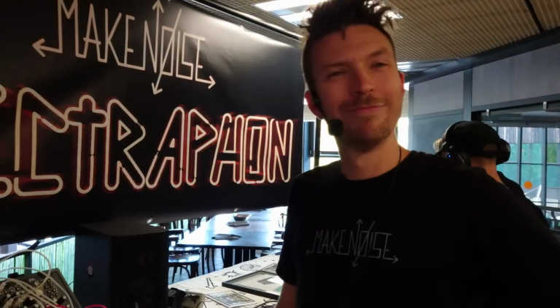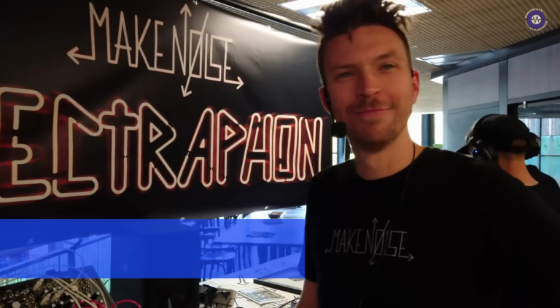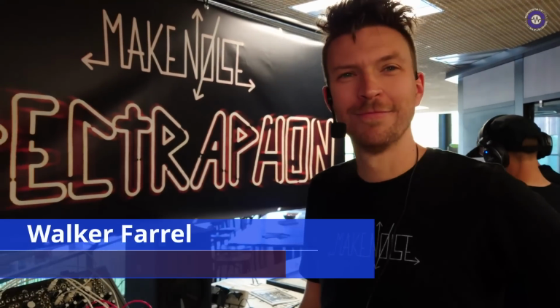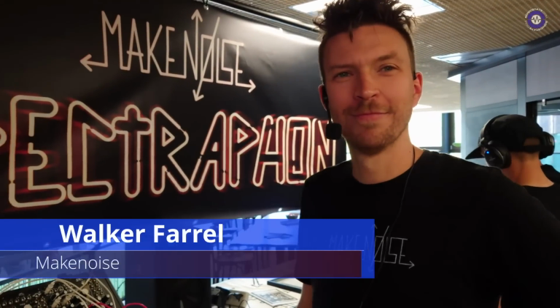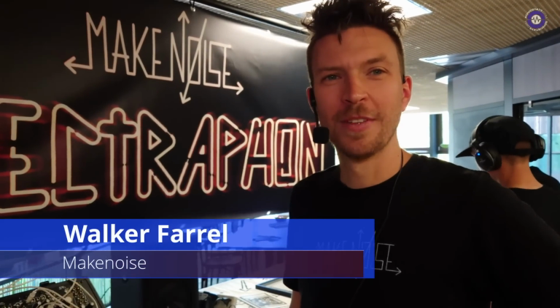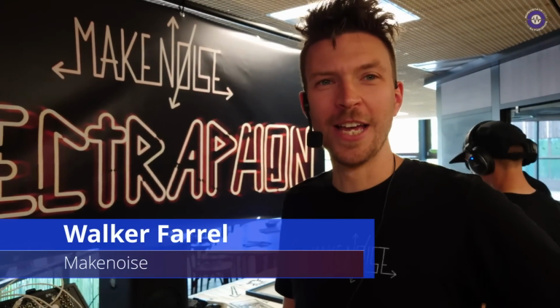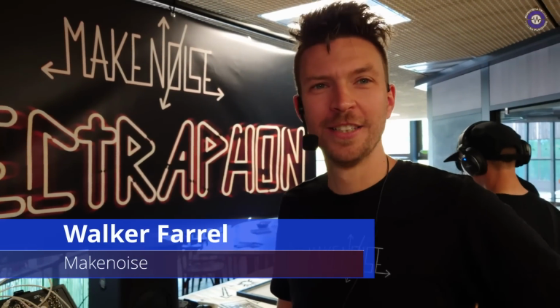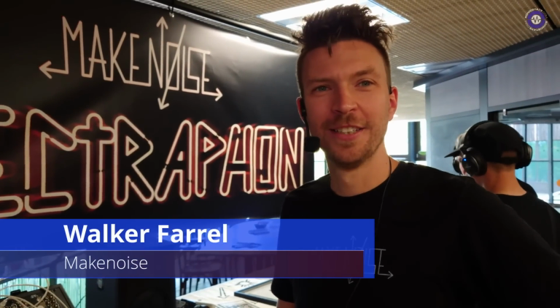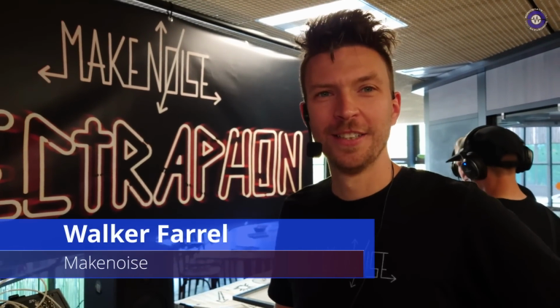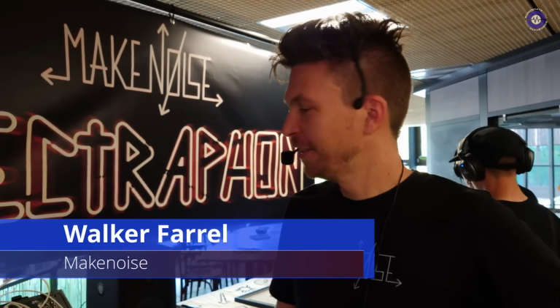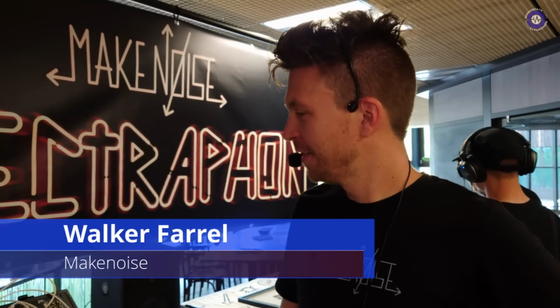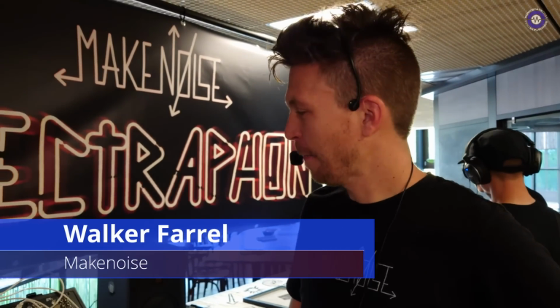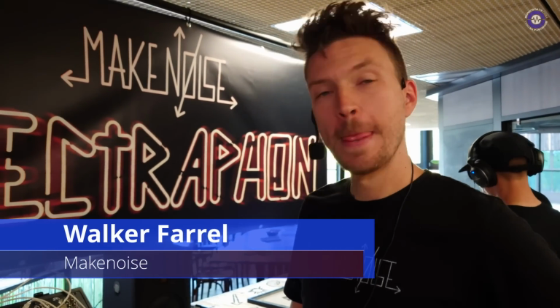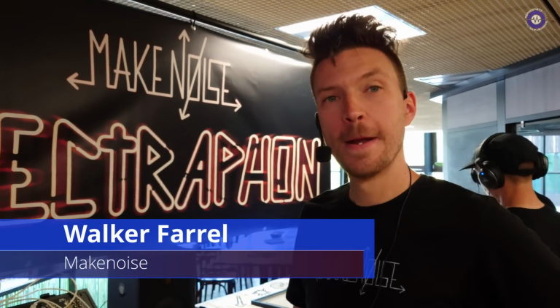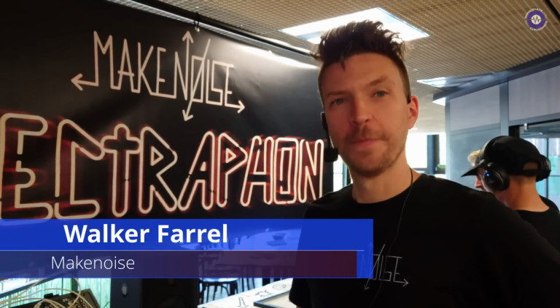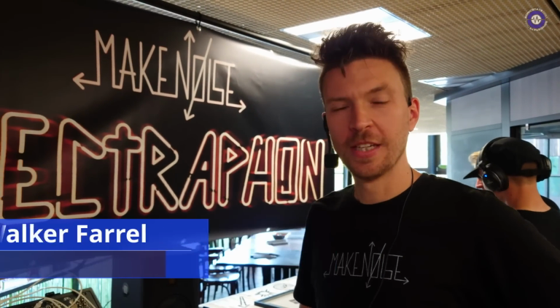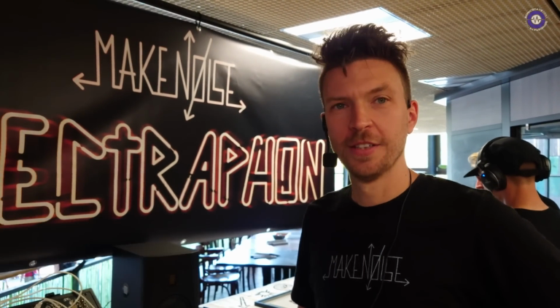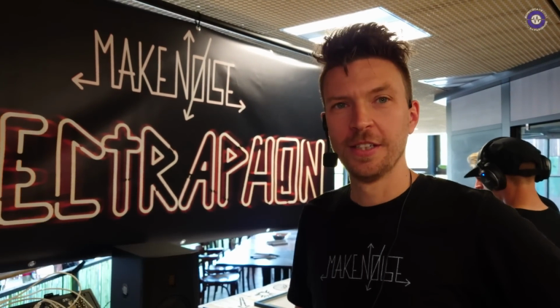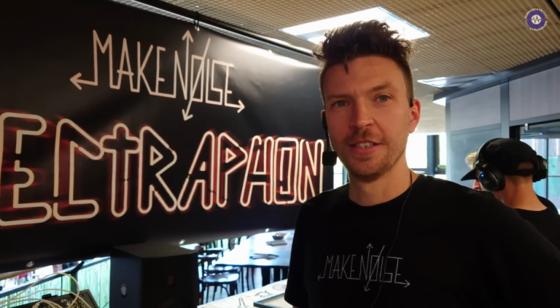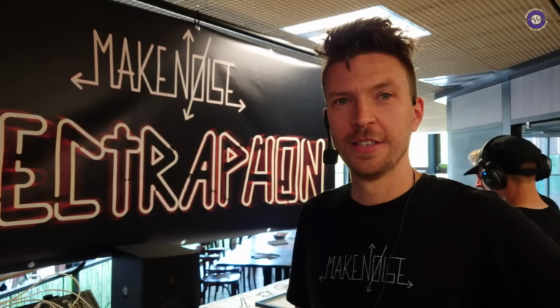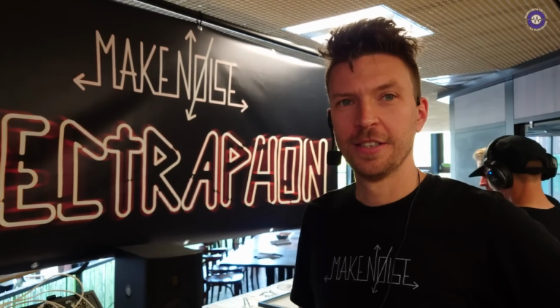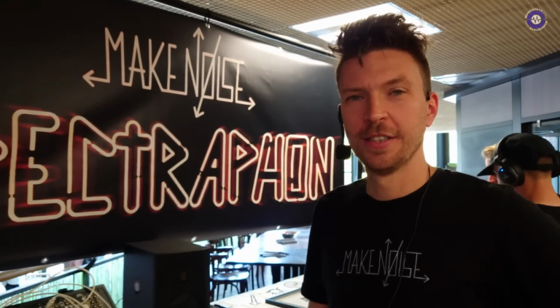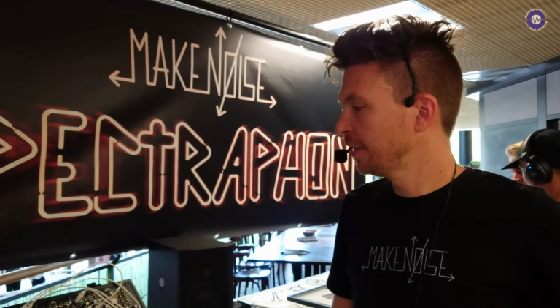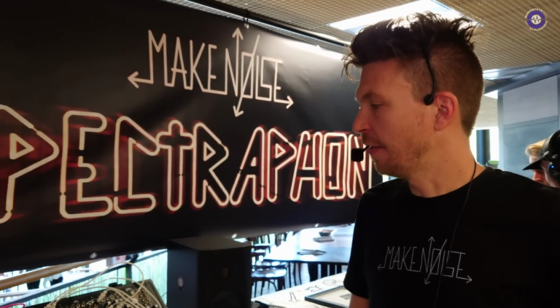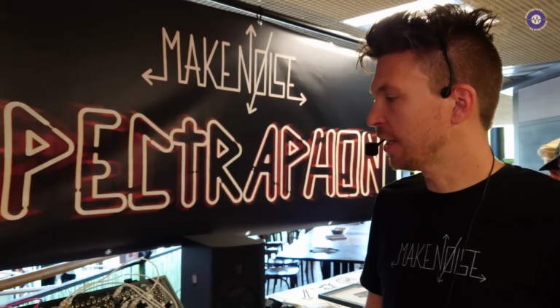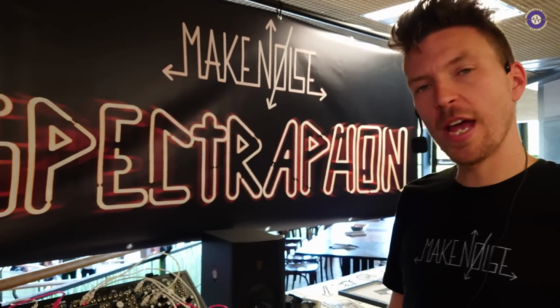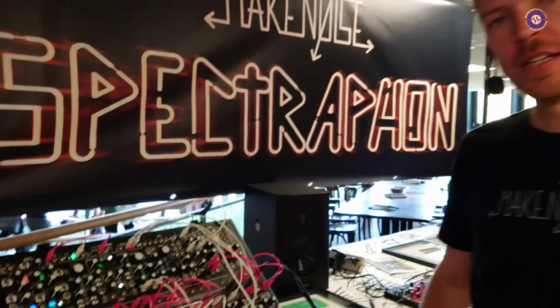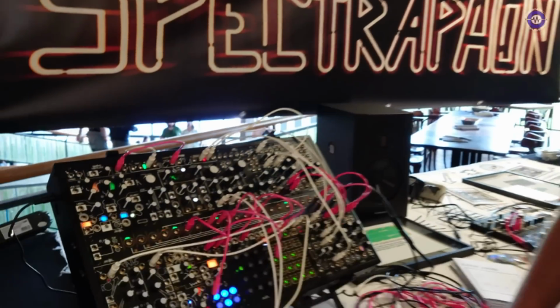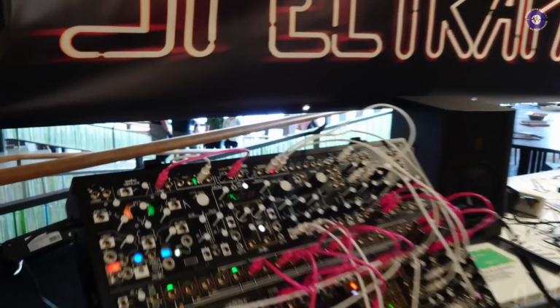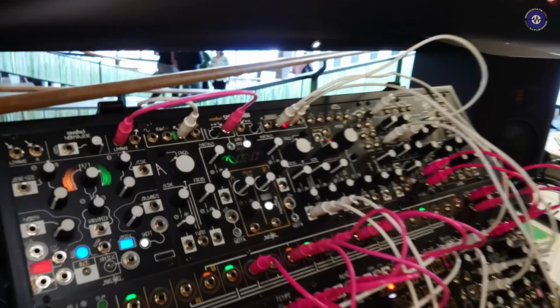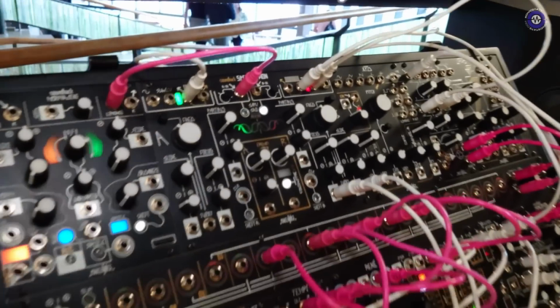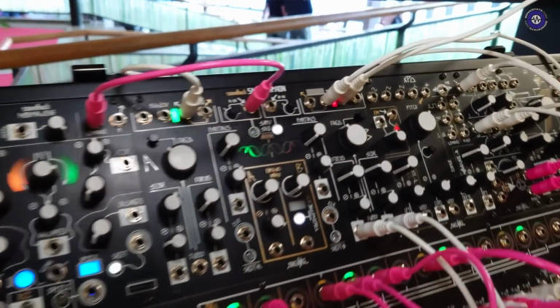Hi, Walker. Hi, Ed. We are here on the Make Noise booth, and we're going to look at Spectrophone, right? That is right. So, what is it? Tell us.